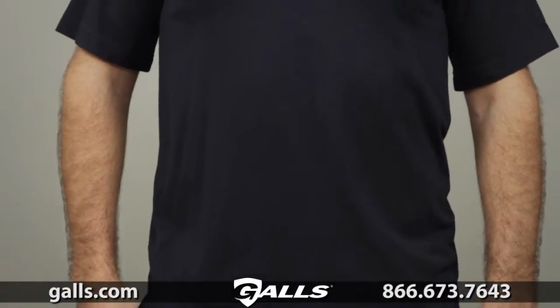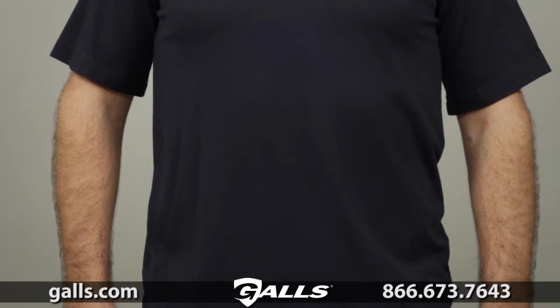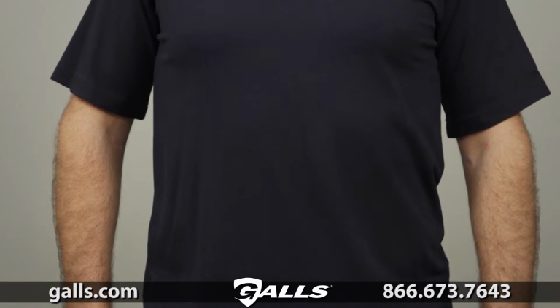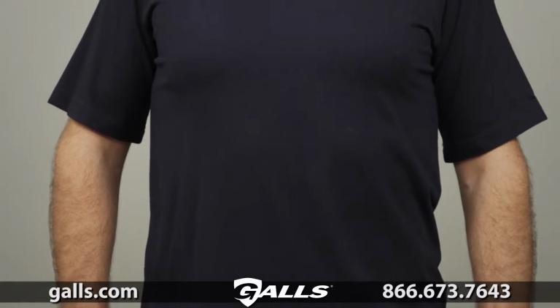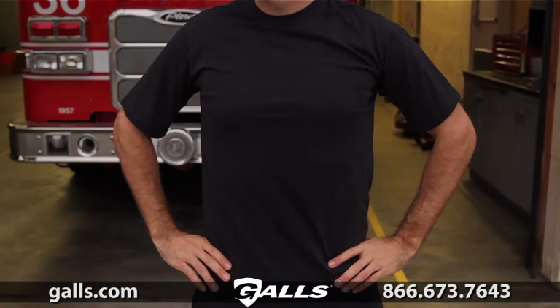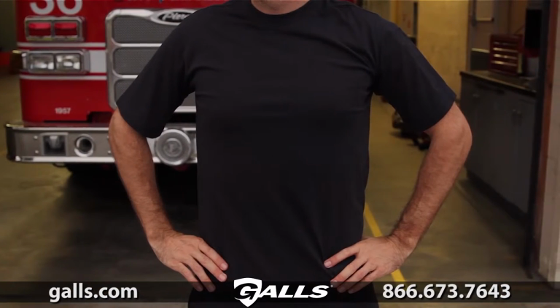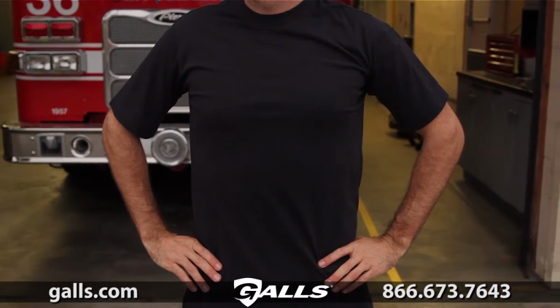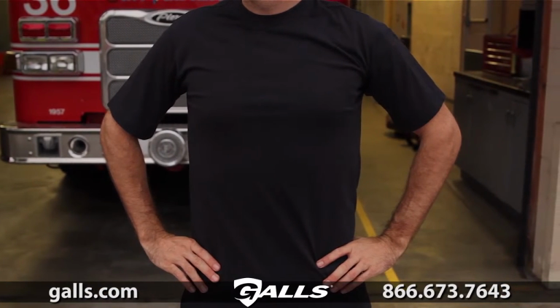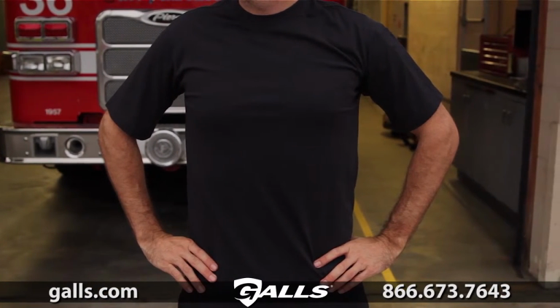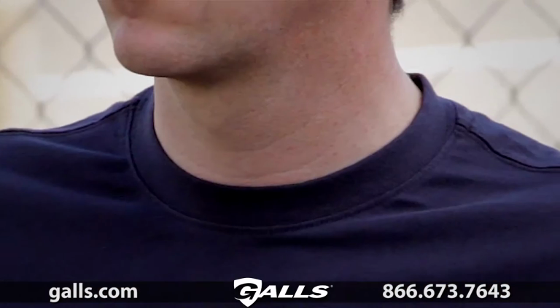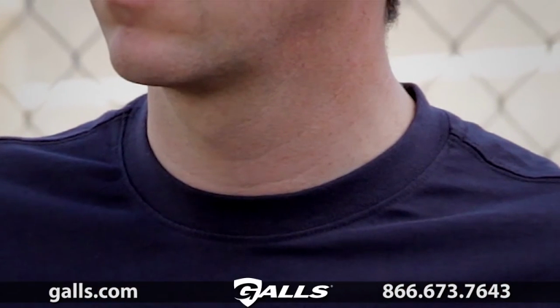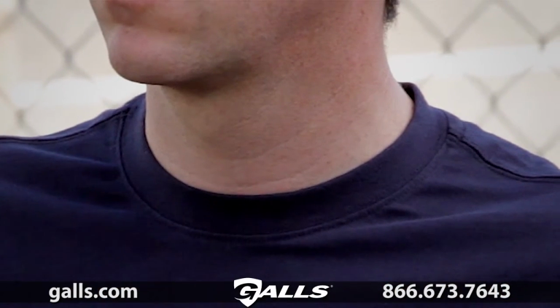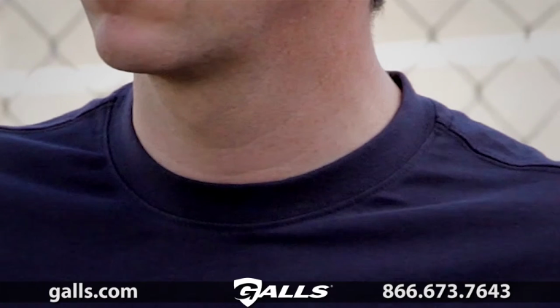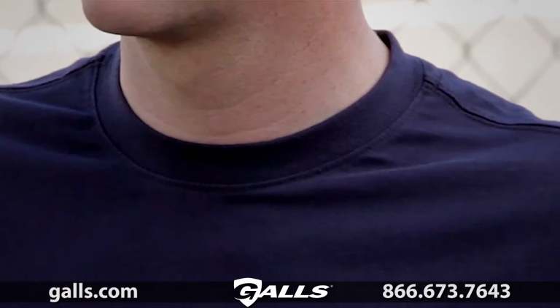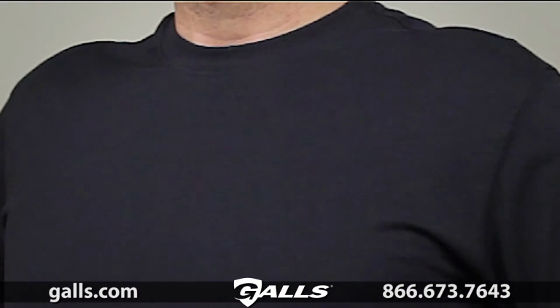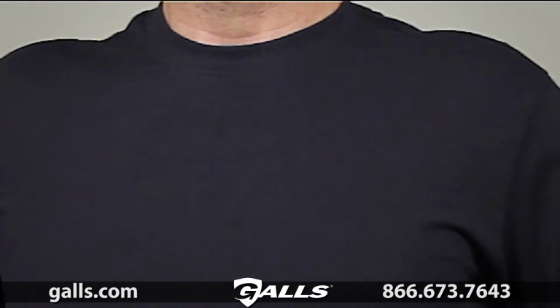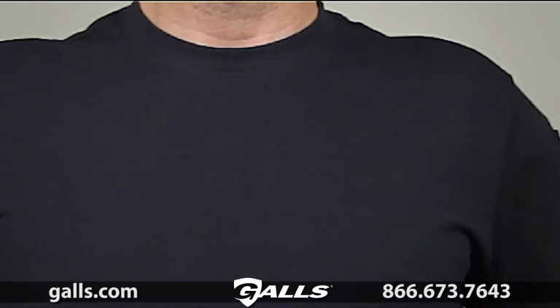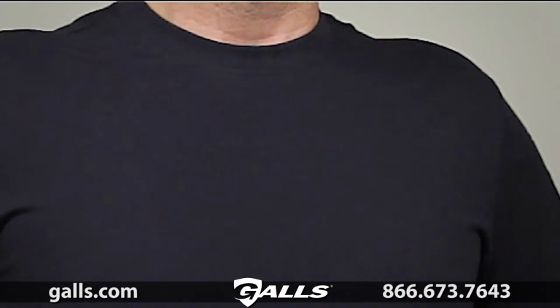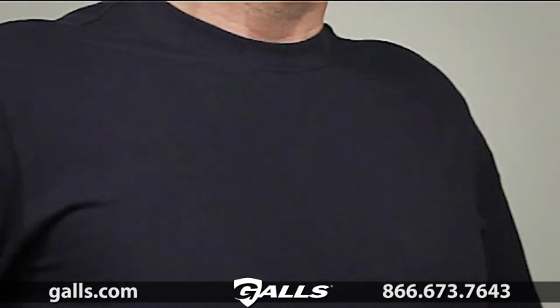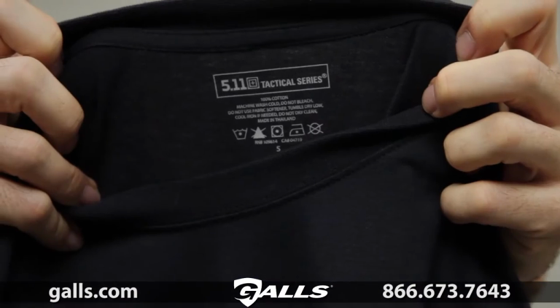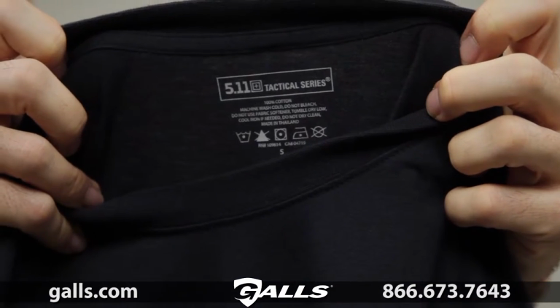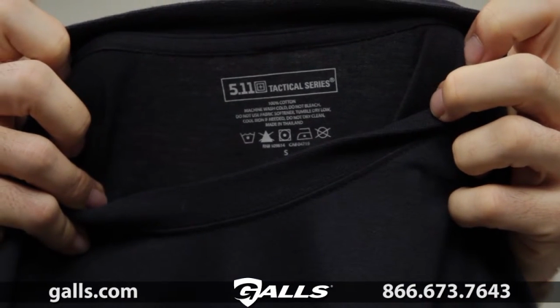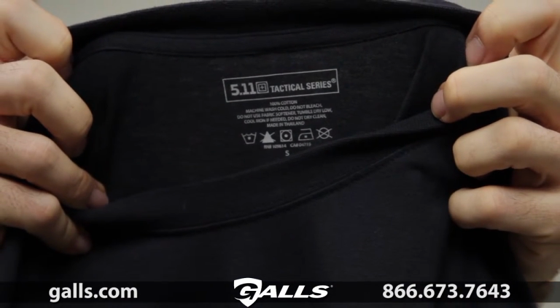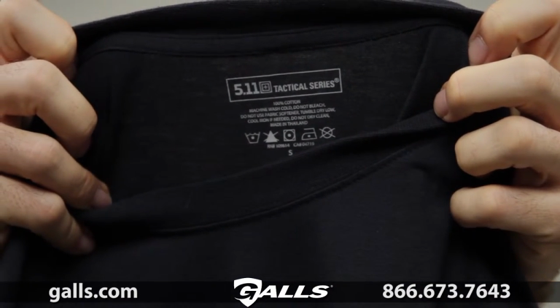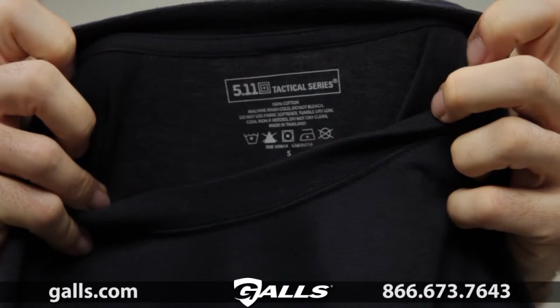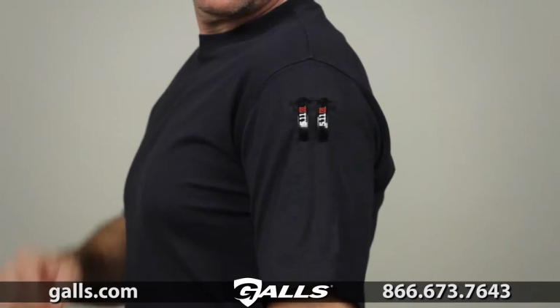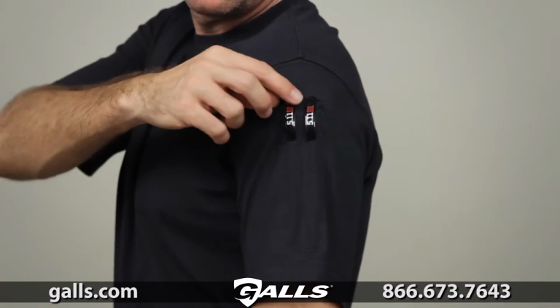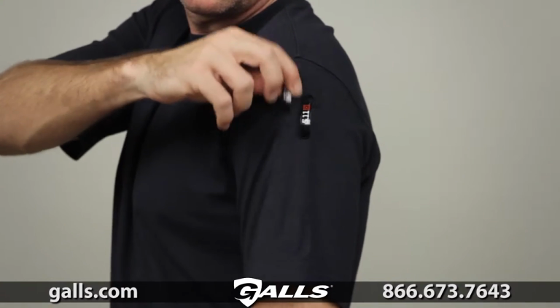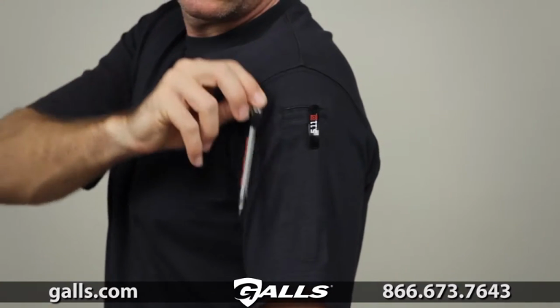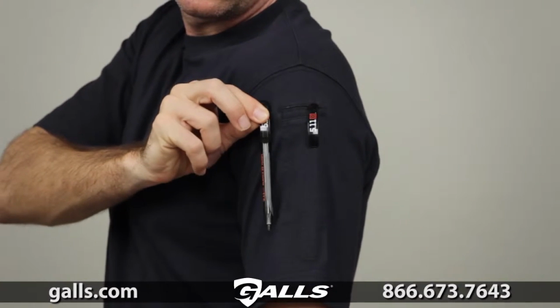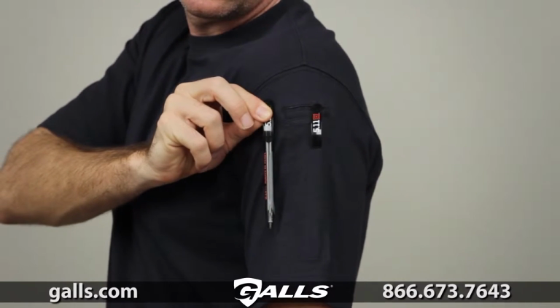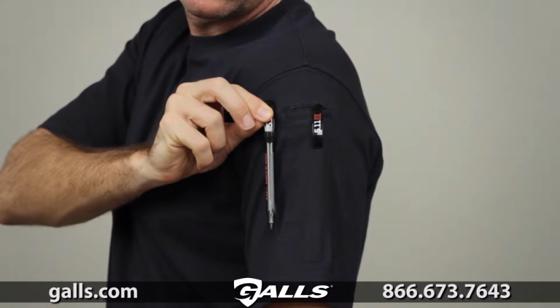The professional tee offers a no-roll, high-density collar and a spandex ribbed neck for a secure, flexible fit. We've printed the label at the back to prevent chafing, and included our traditional 5.11 pen pocket on the left sleeve.